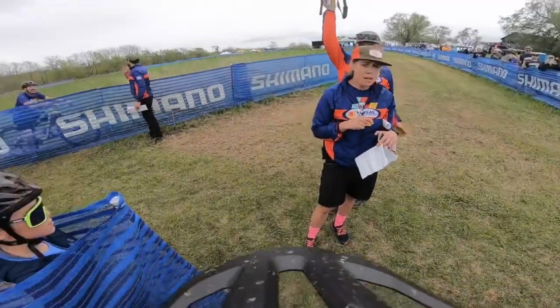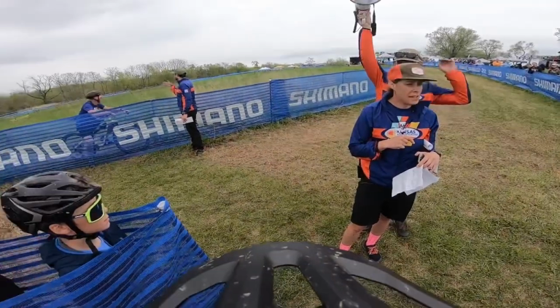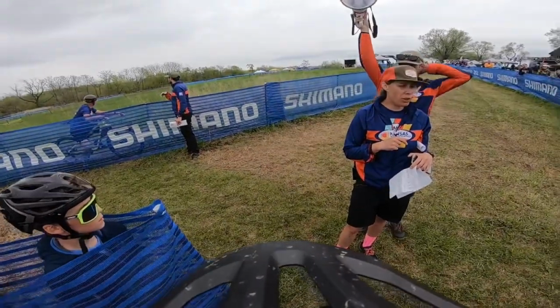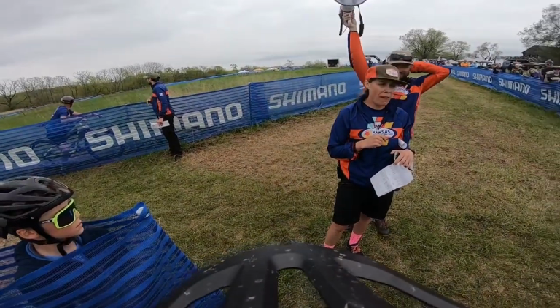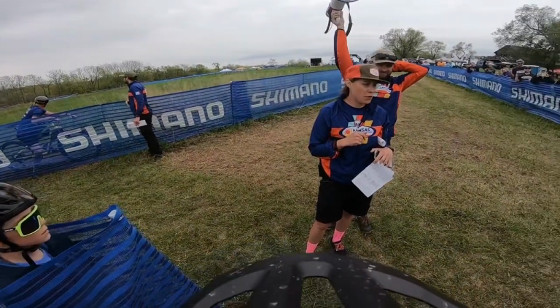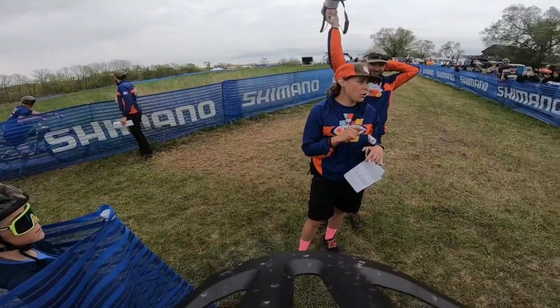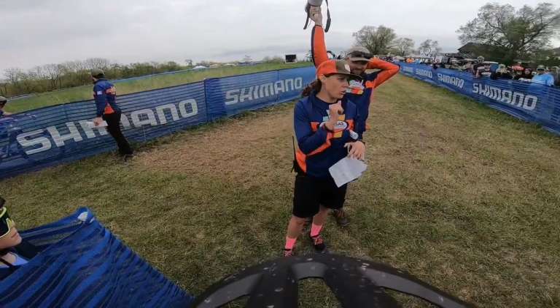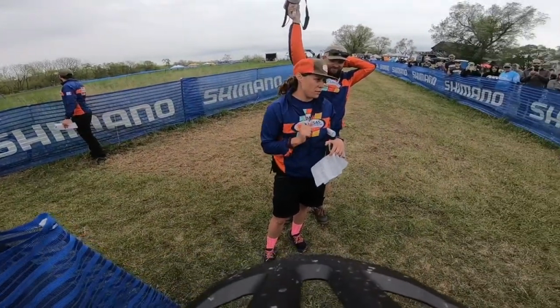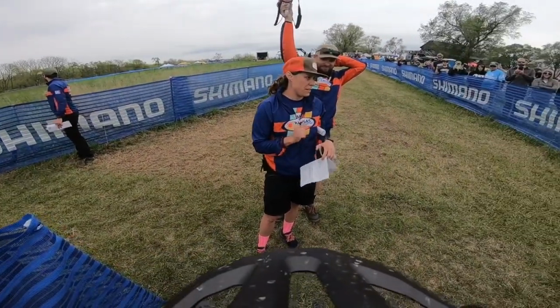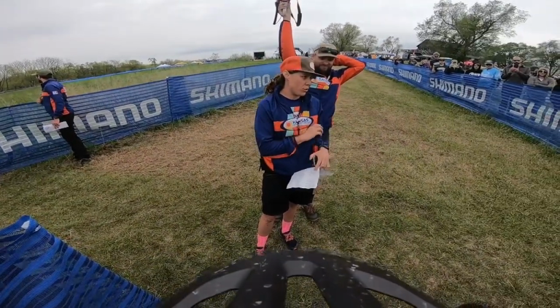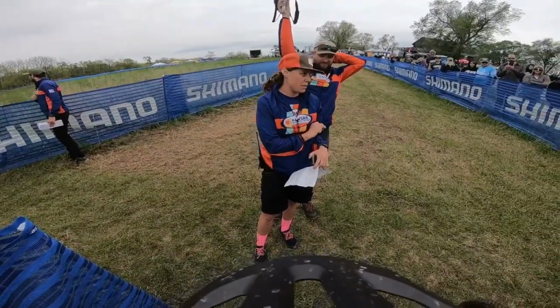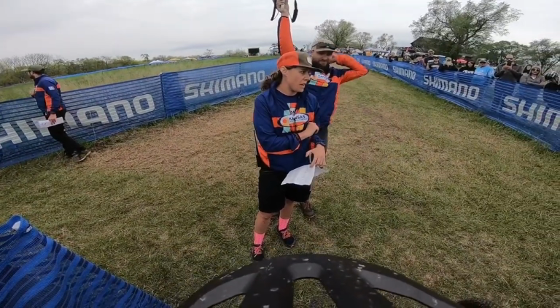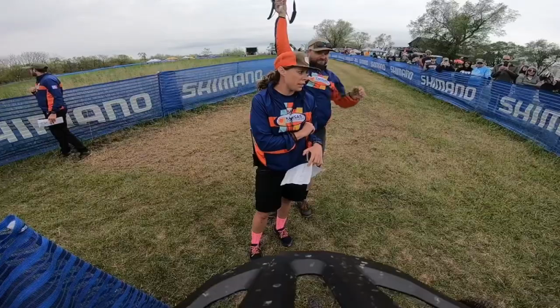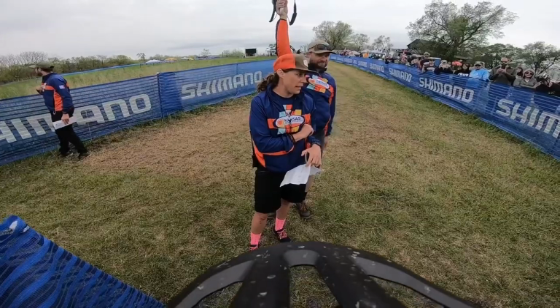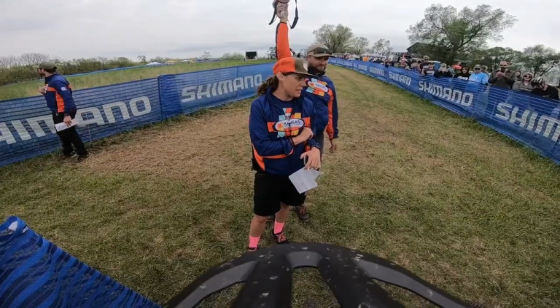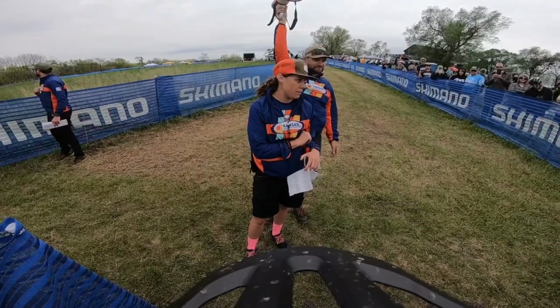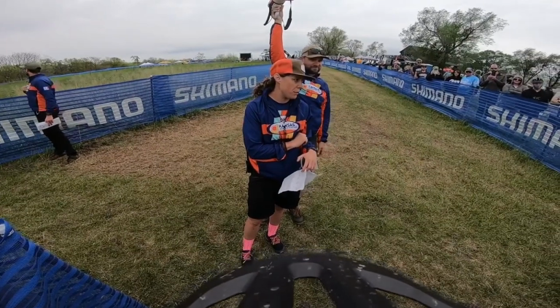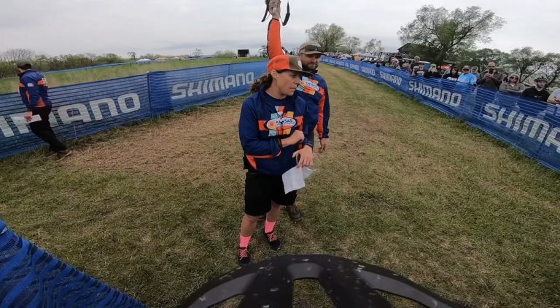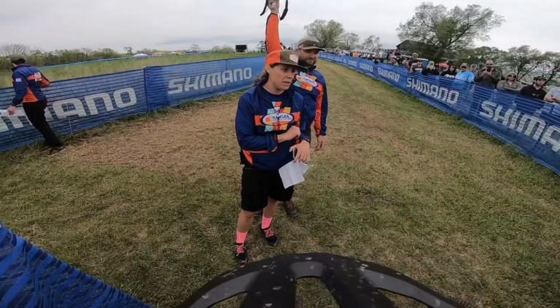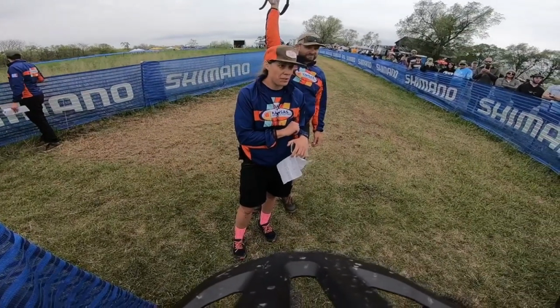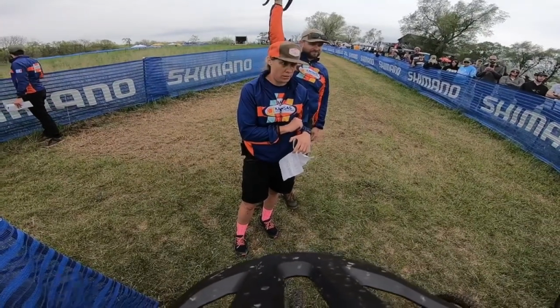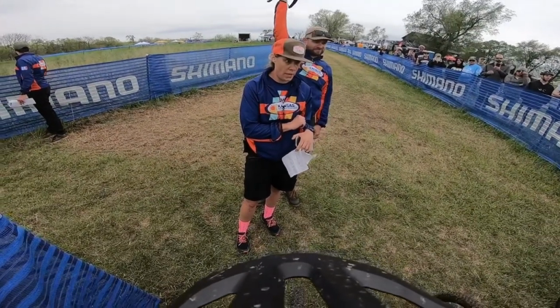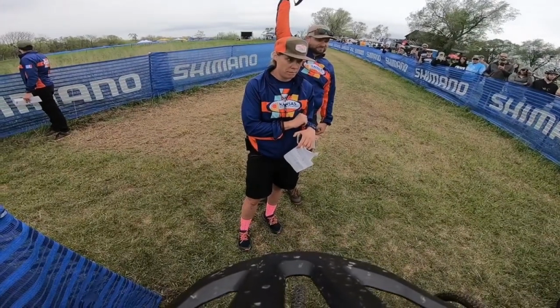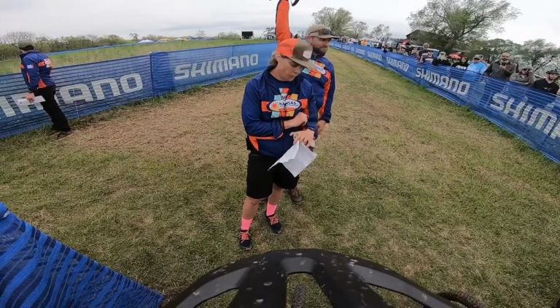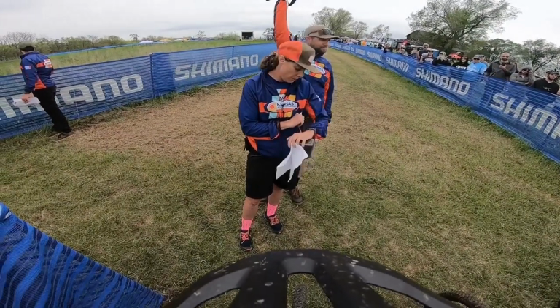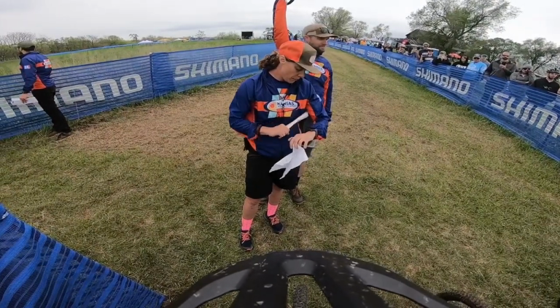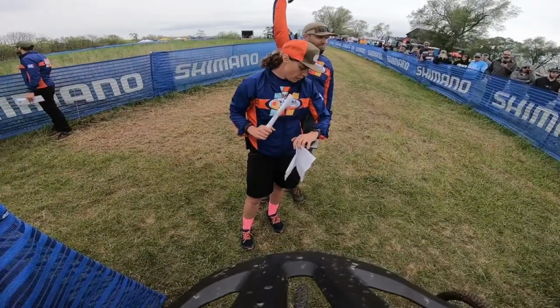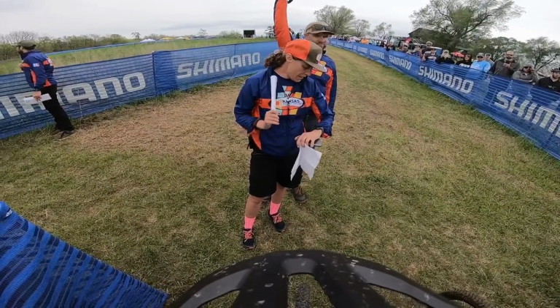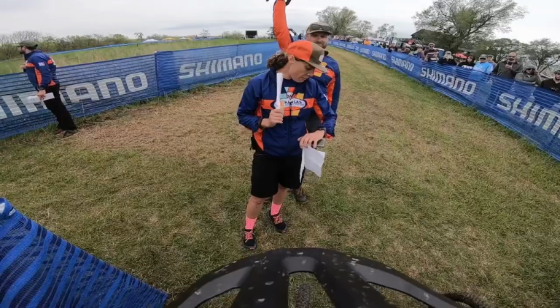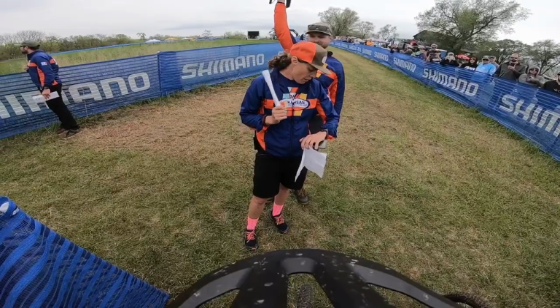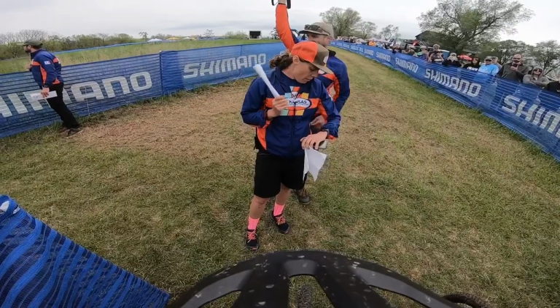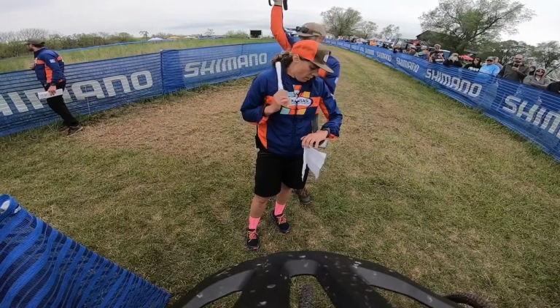This is the Kansas NICA mountain bike race, featuring riders from 6th grade to high schoolers. This is the 6th grade category. Let's jump right into this race.